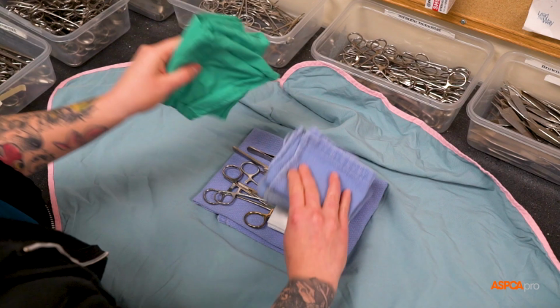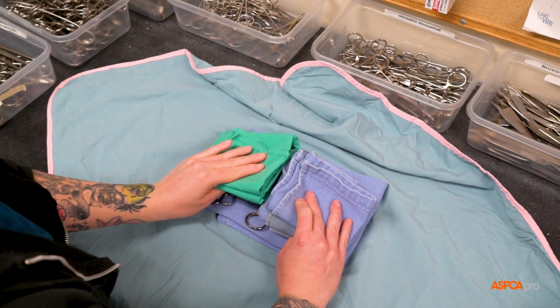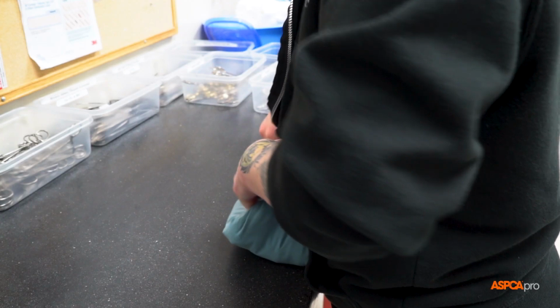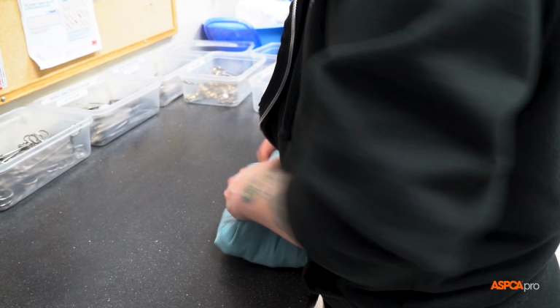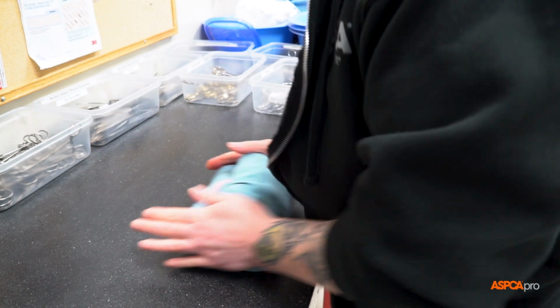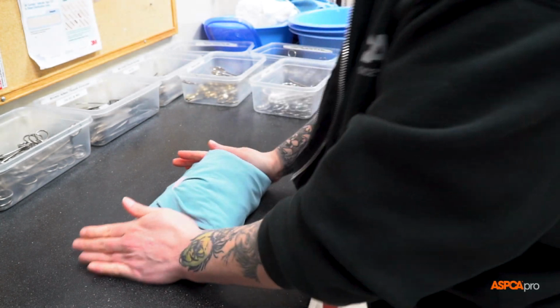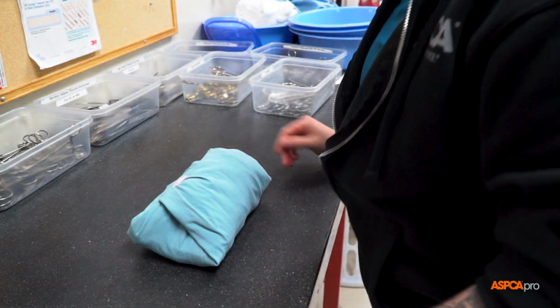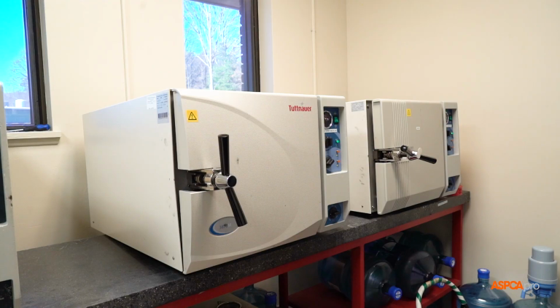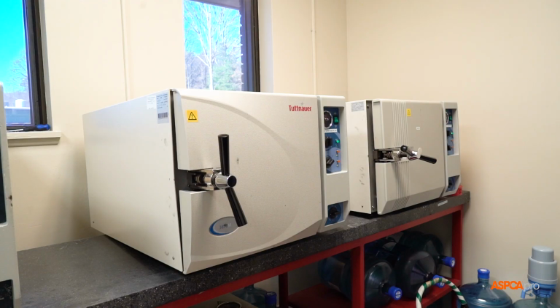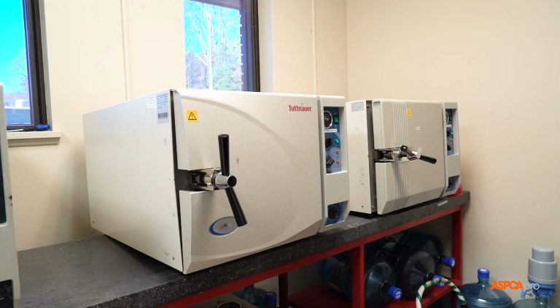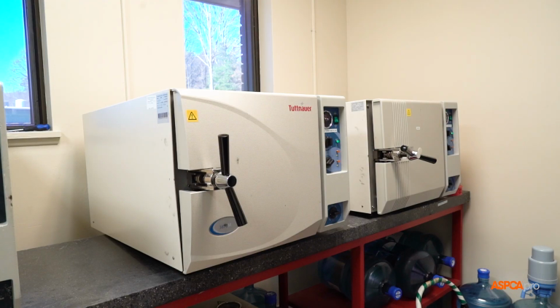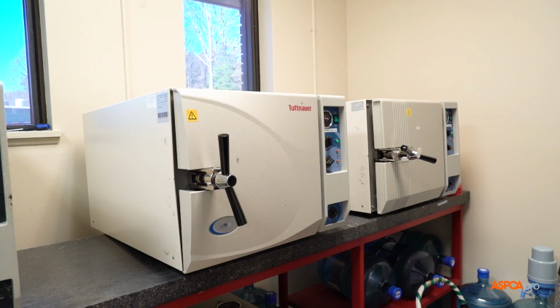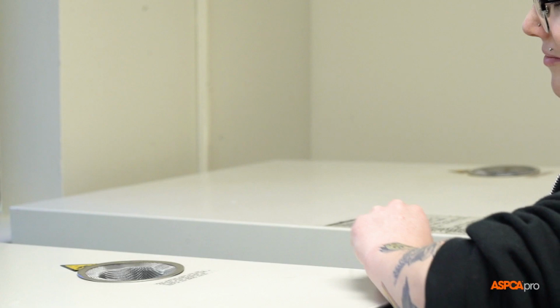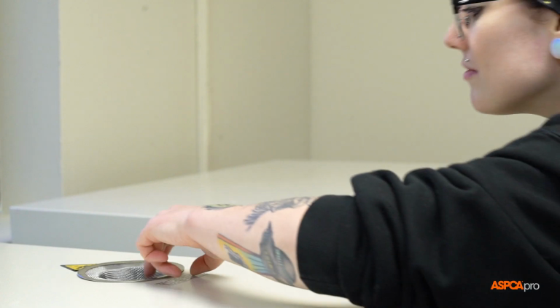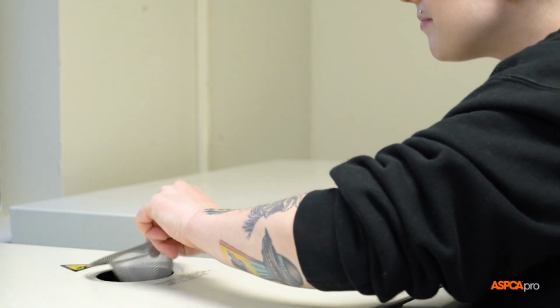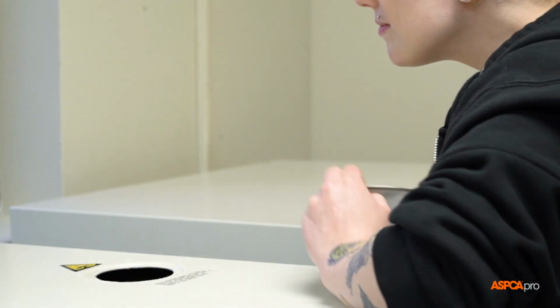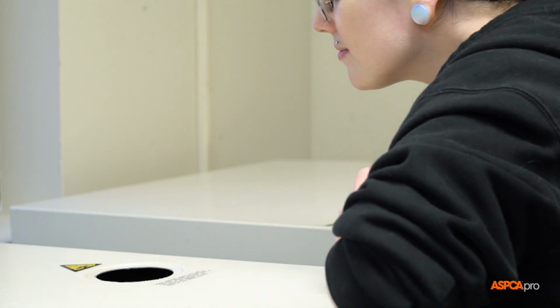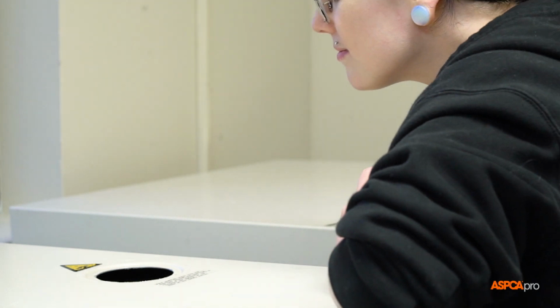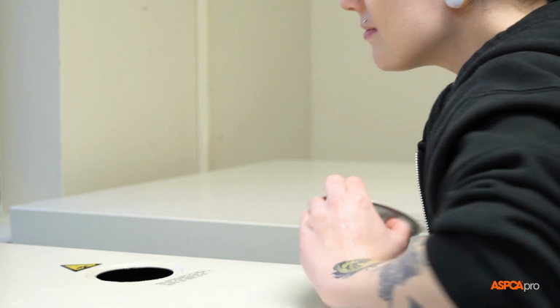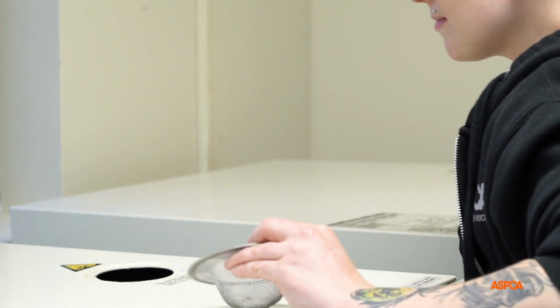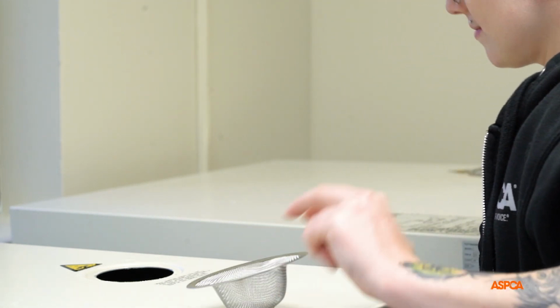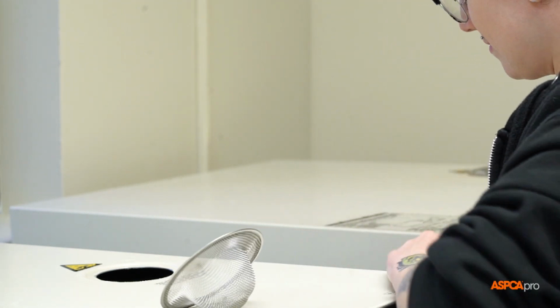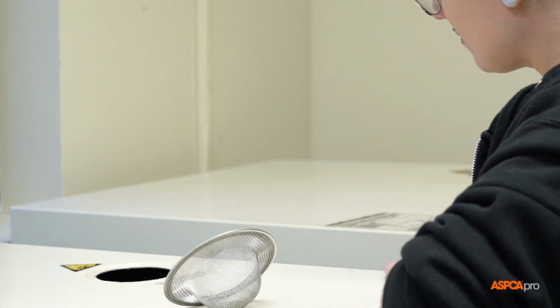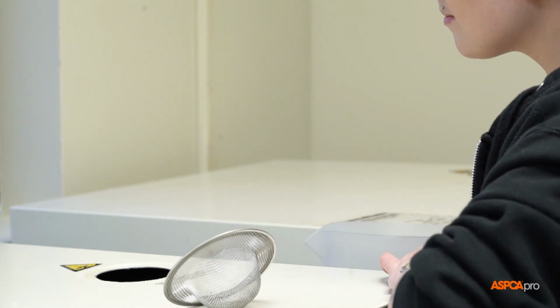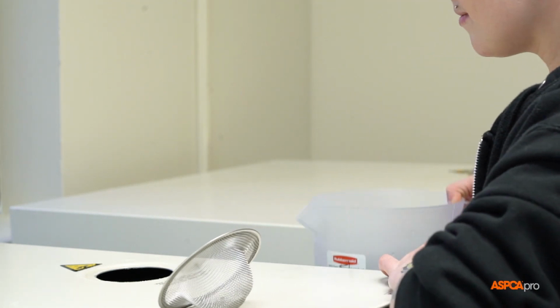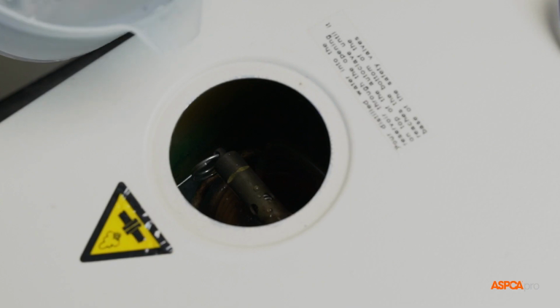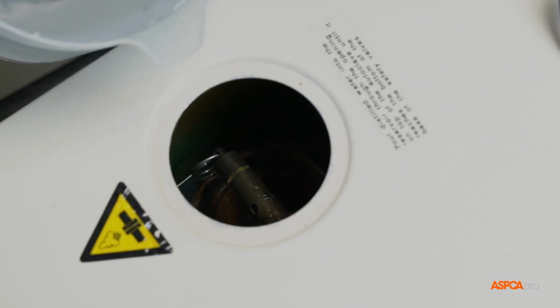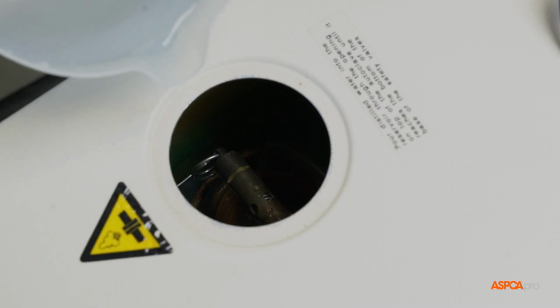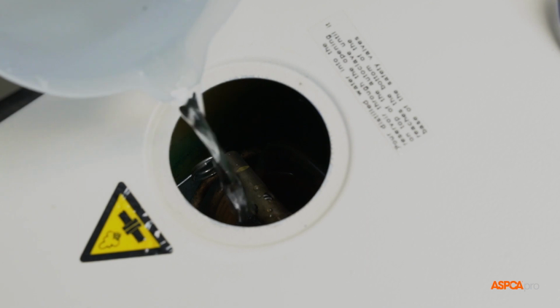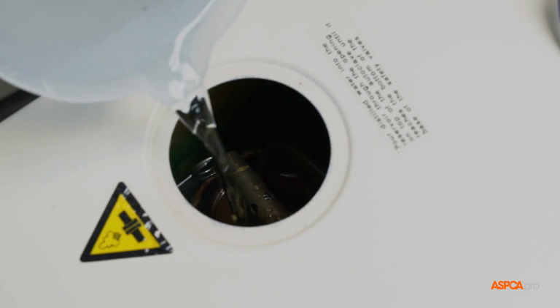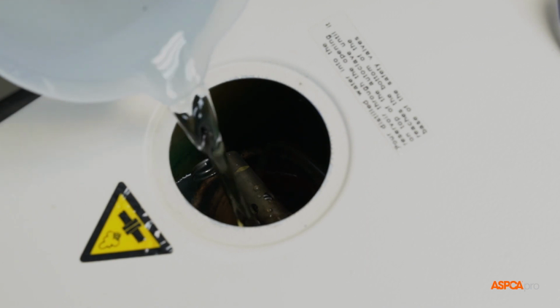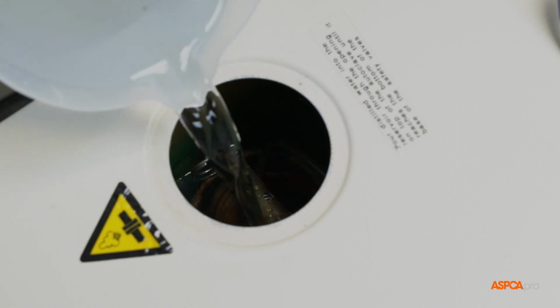Once surgical packs have been prepared, they are ready to be sterilized in the autoclave. First, check that the reservoir contains an adequate amount of distilled water. If needed, fill up through the top opening on the autoclave.